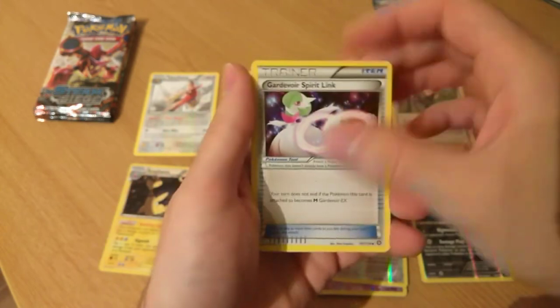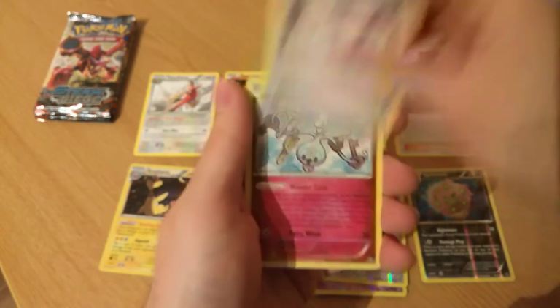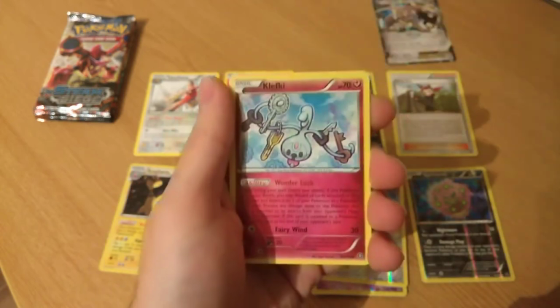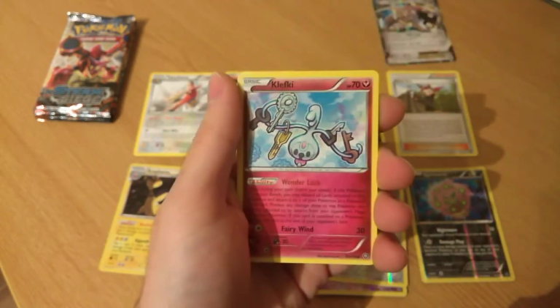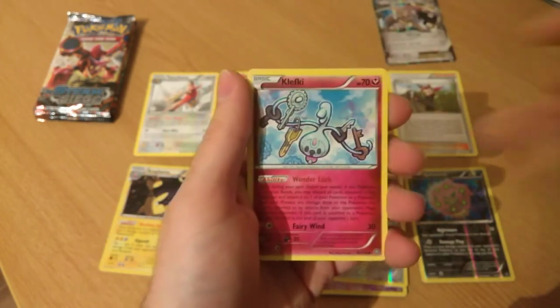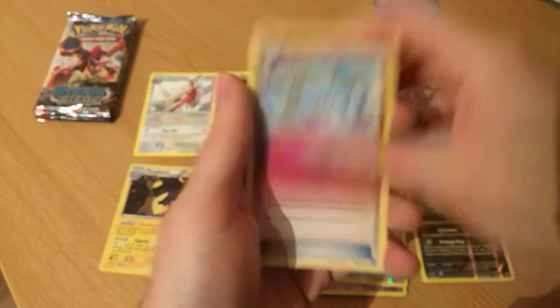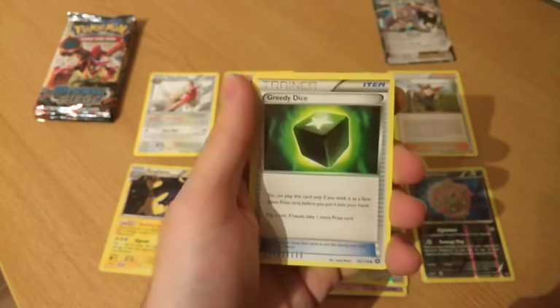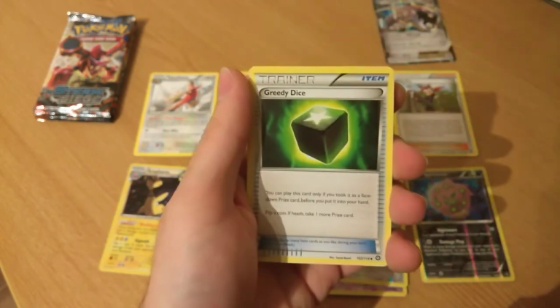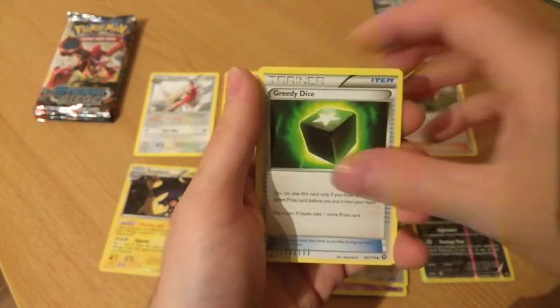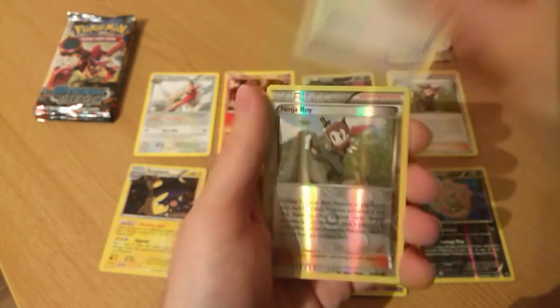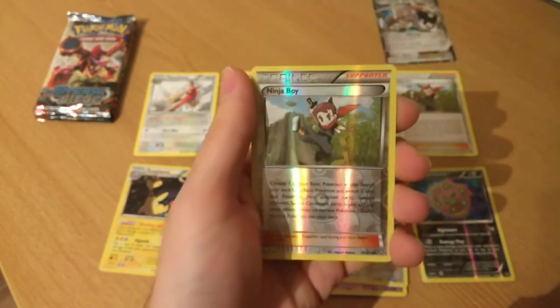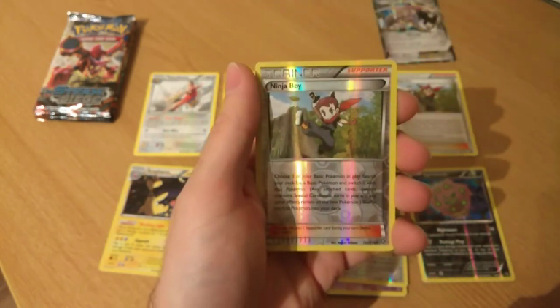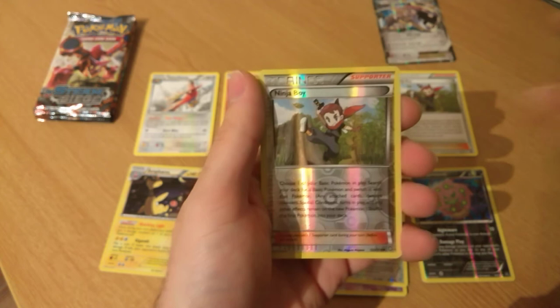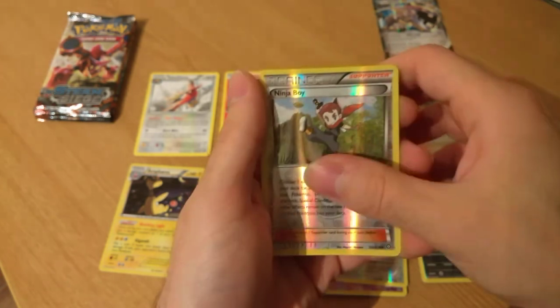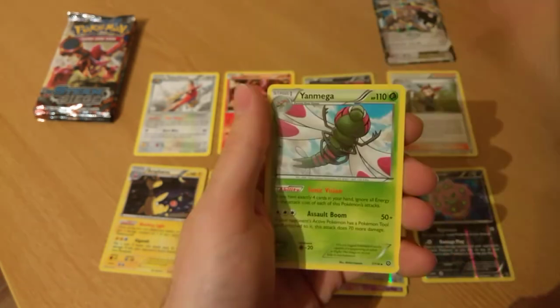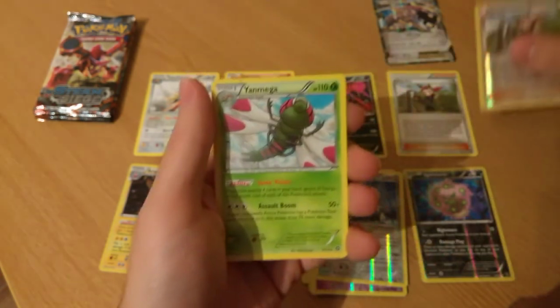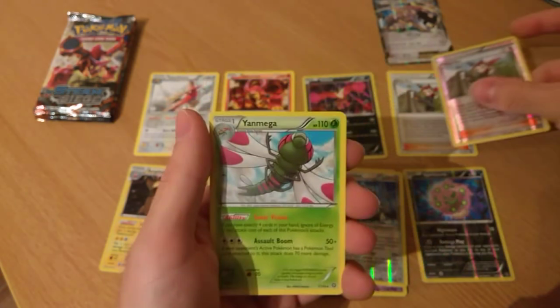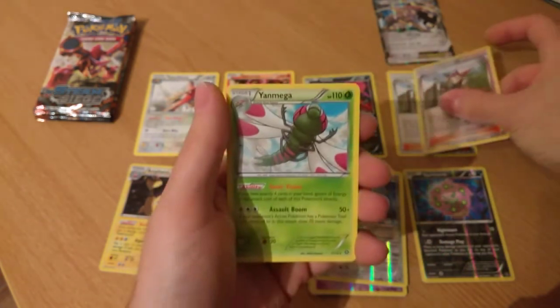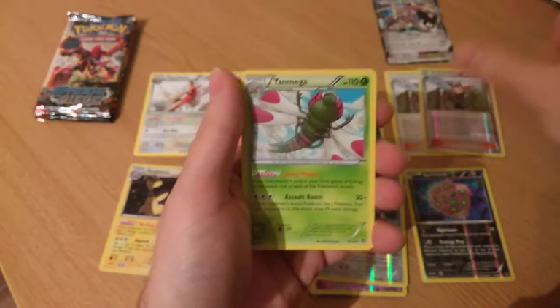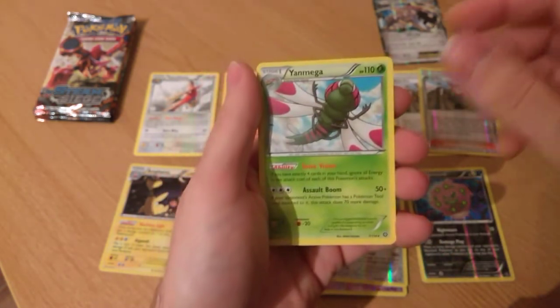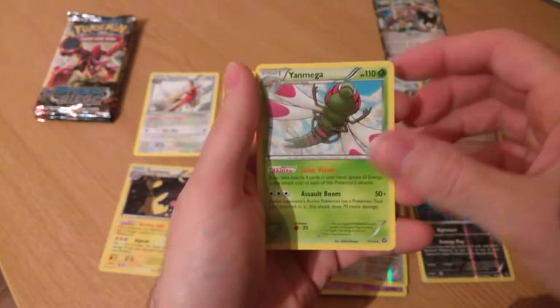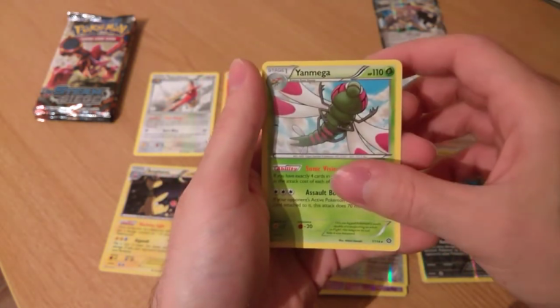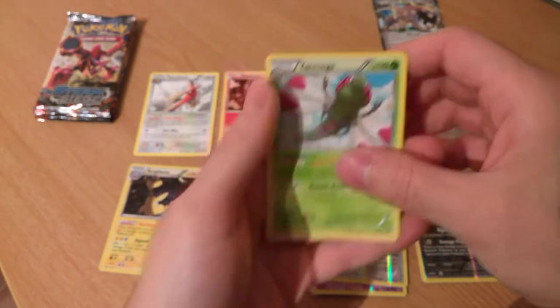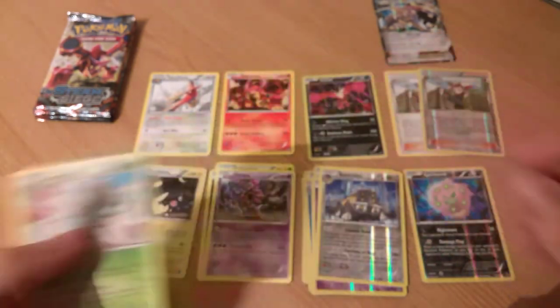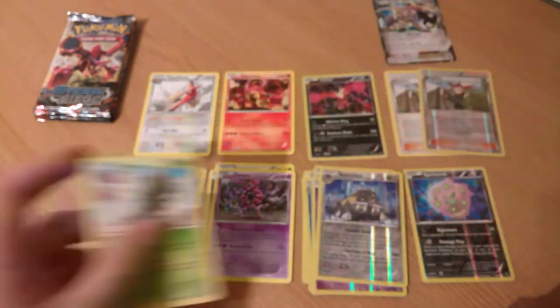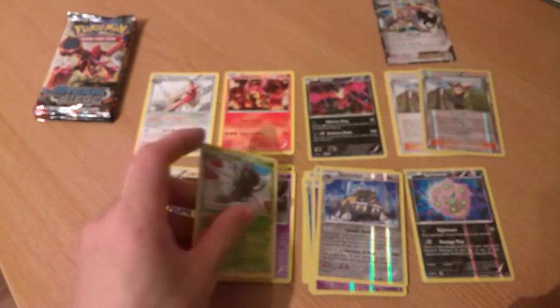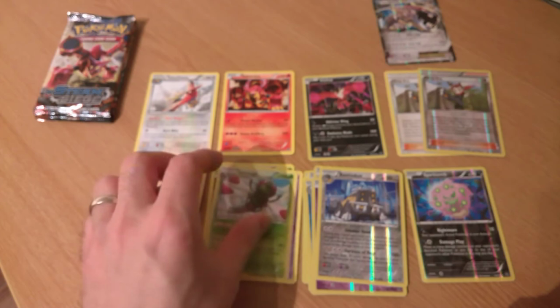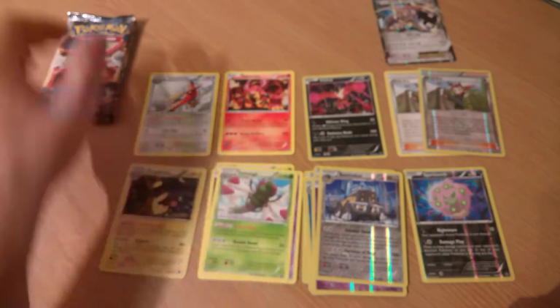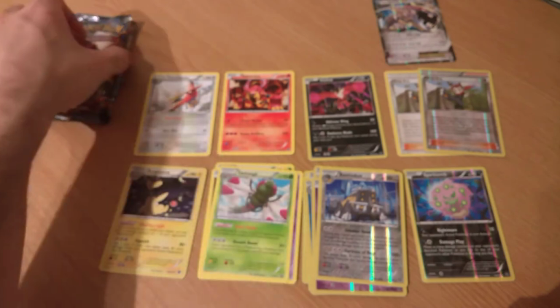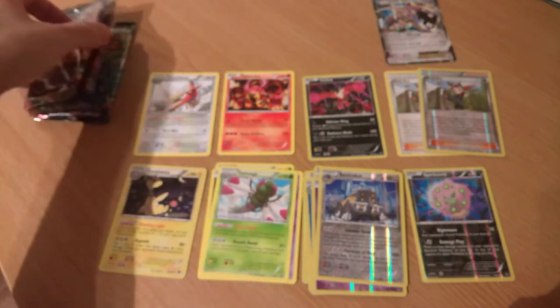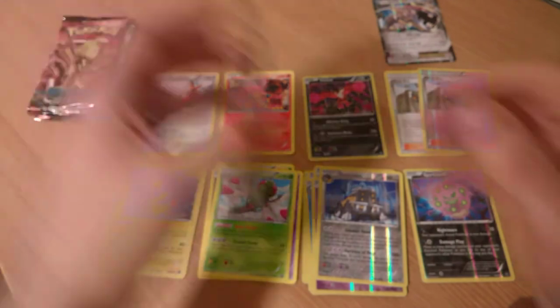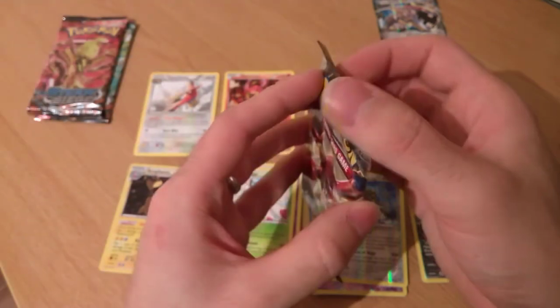Gardevoir Spirit Link, Bucky, Greedy Dice, a Ninja Boy Reverse, and a Yanmega non-holo. Three packs left.